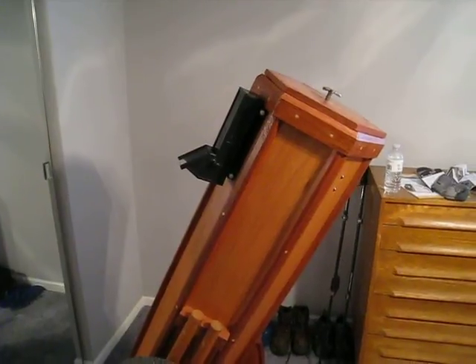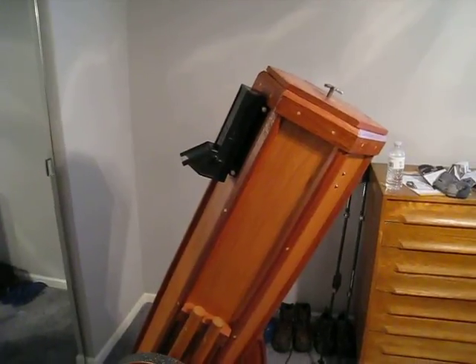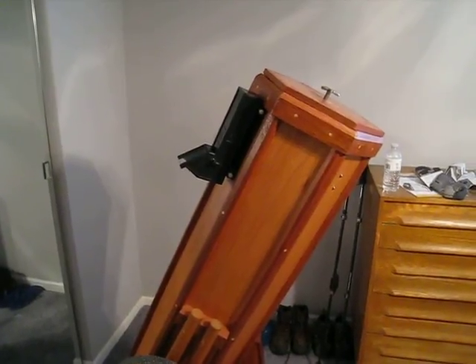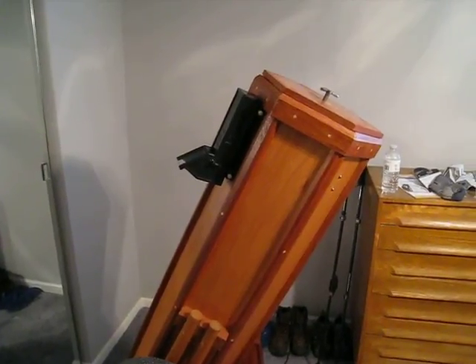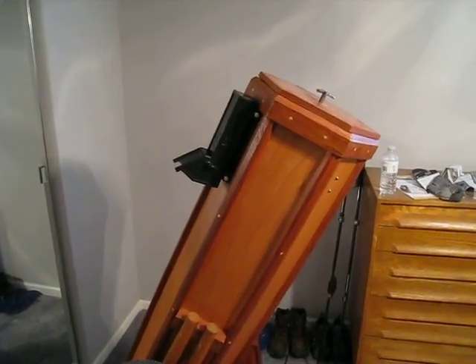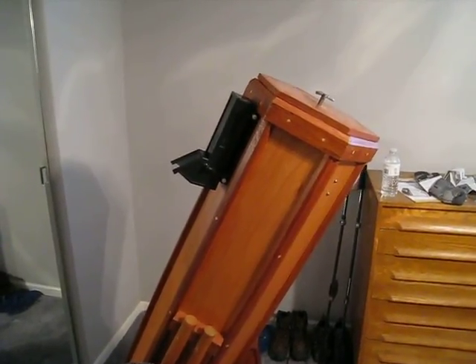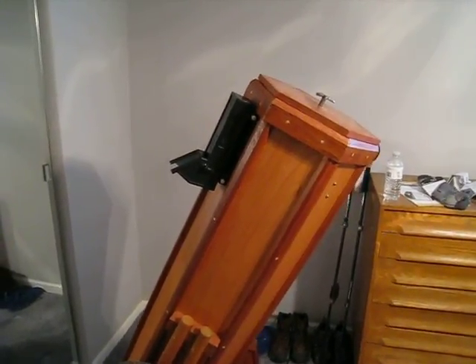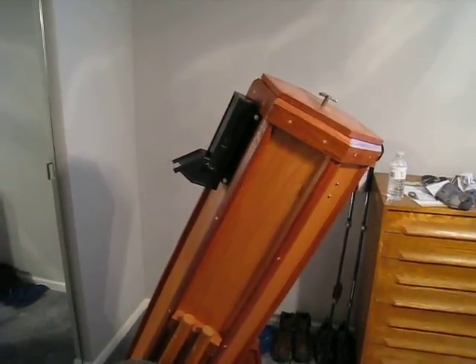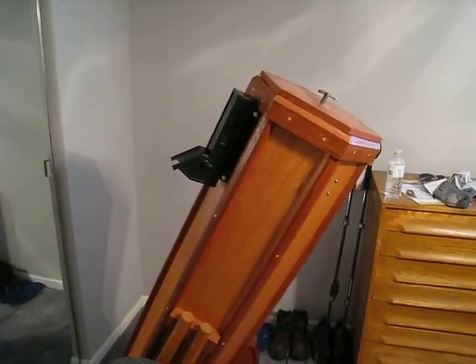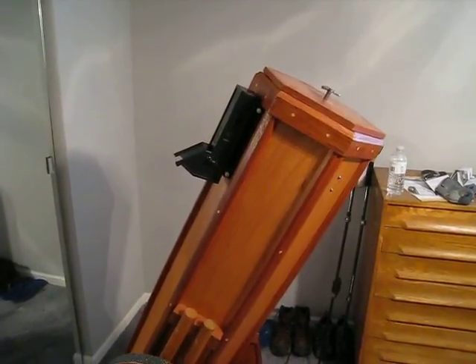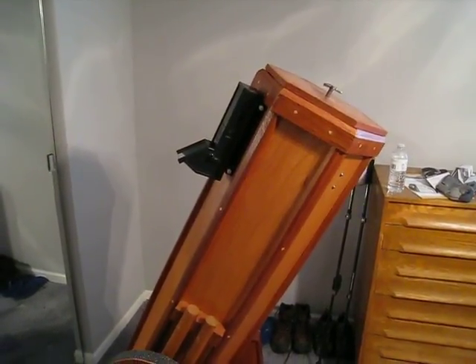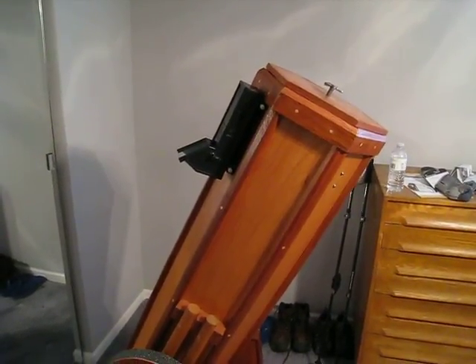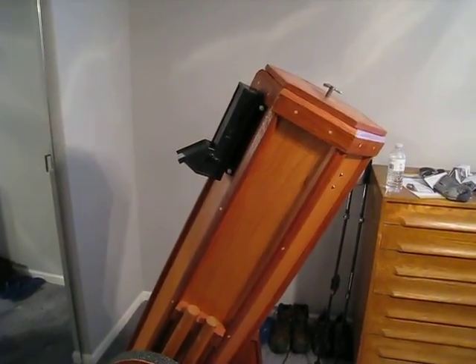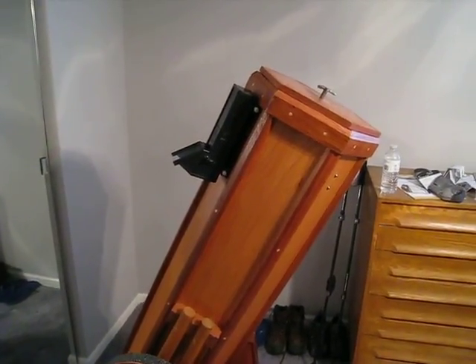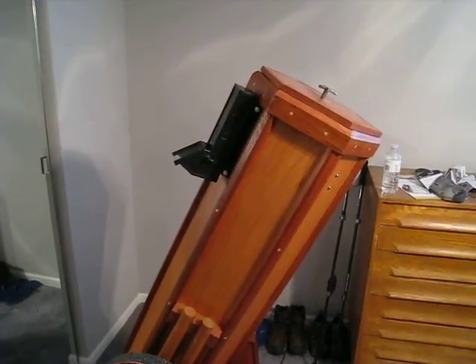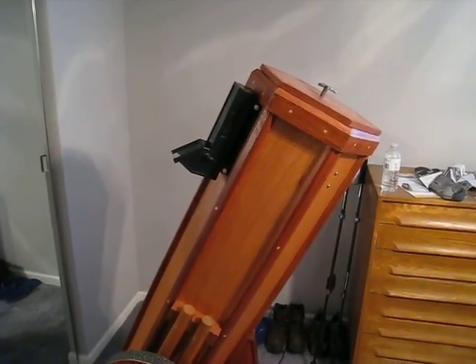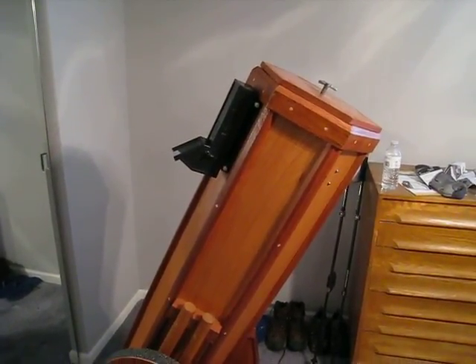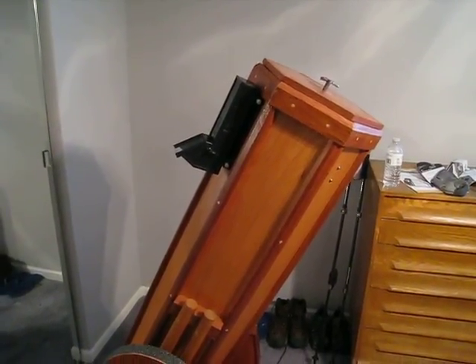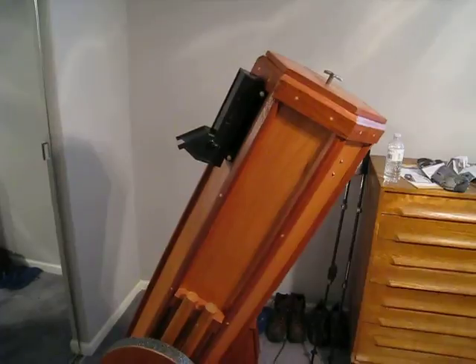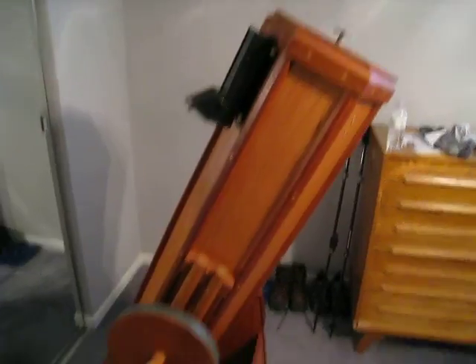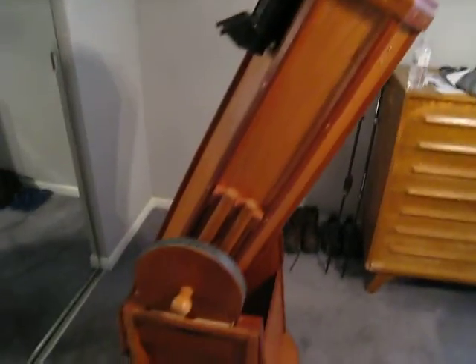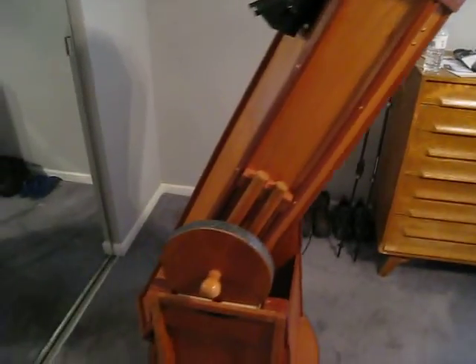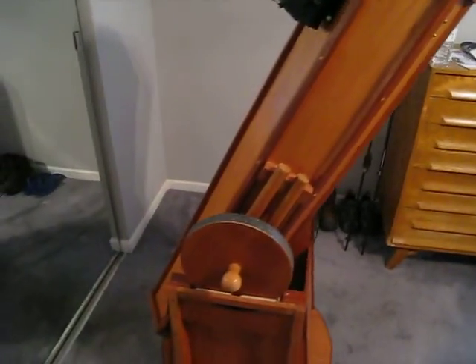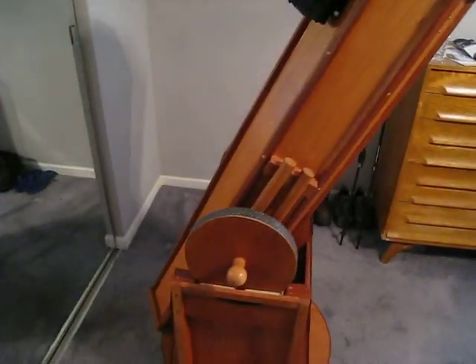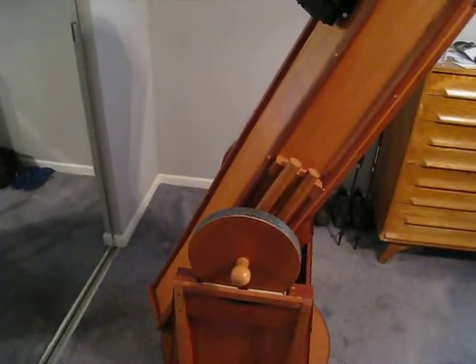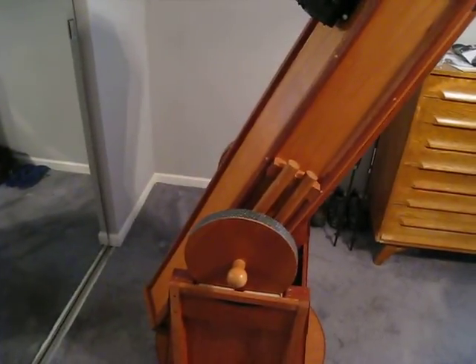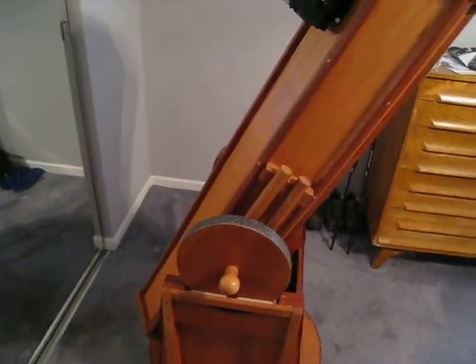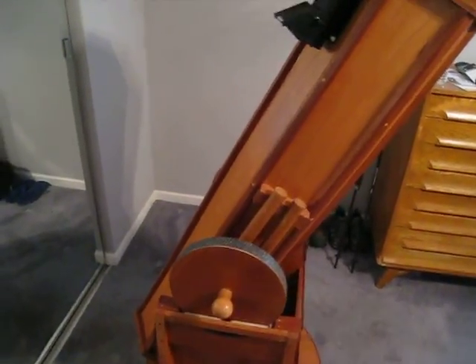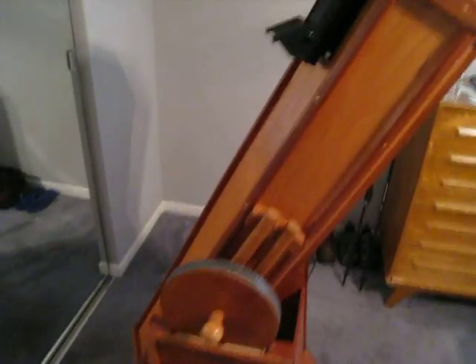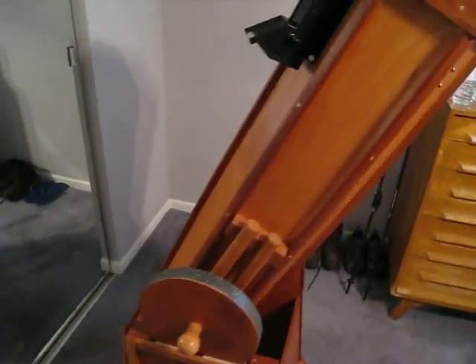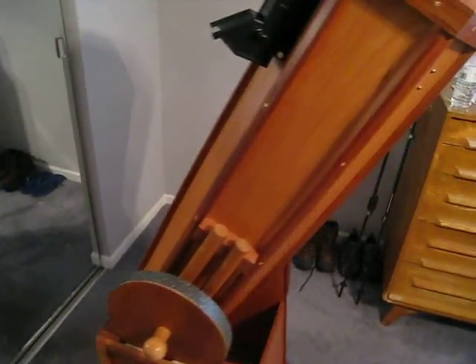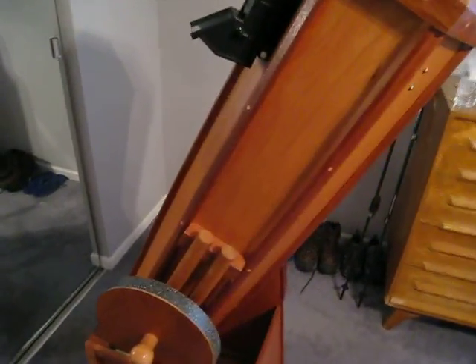Hi, this is Dave and I want to show you a telescope that was given to me by my friend Larry. He built this telescope and did a really good job.